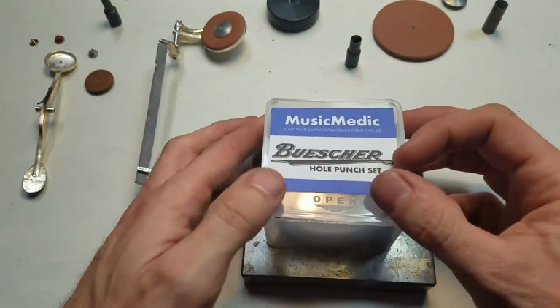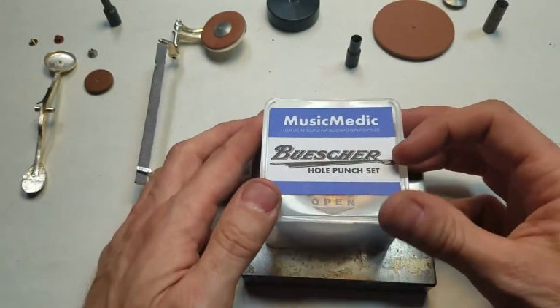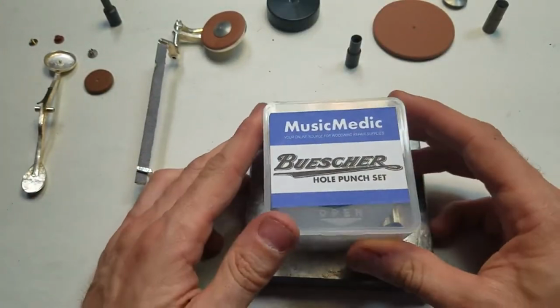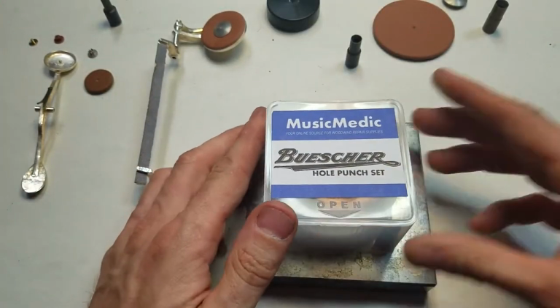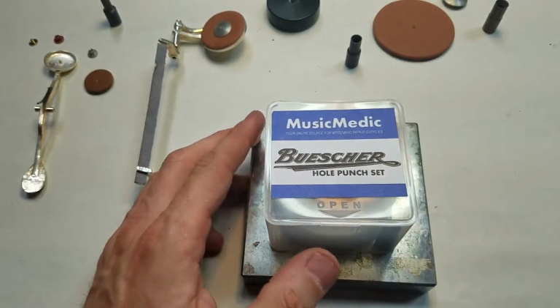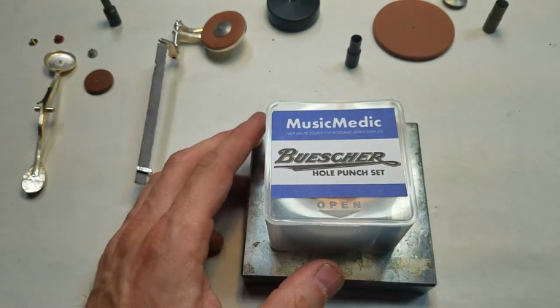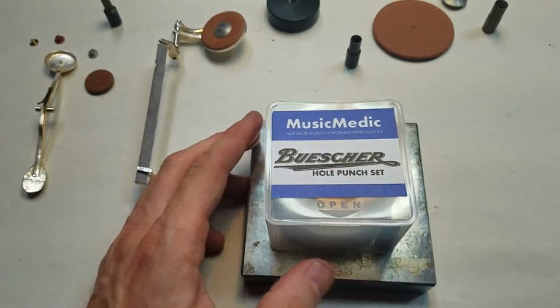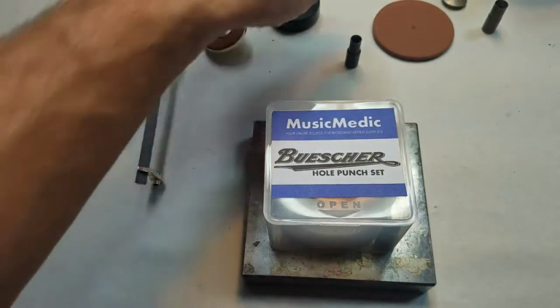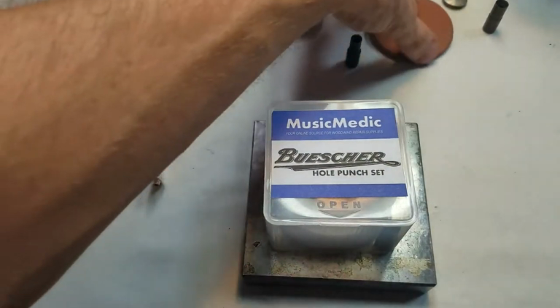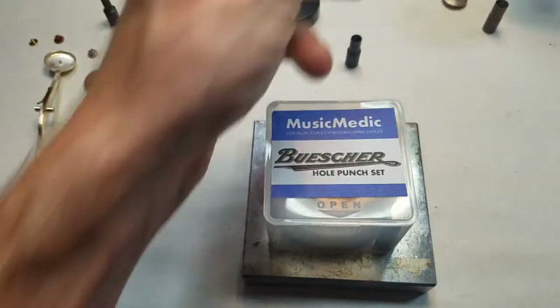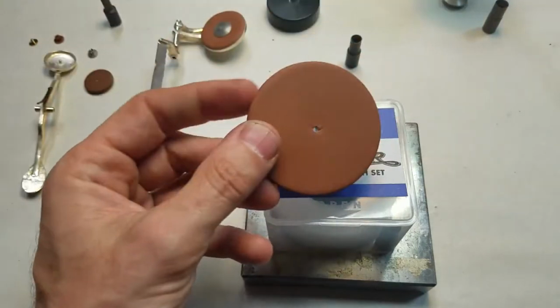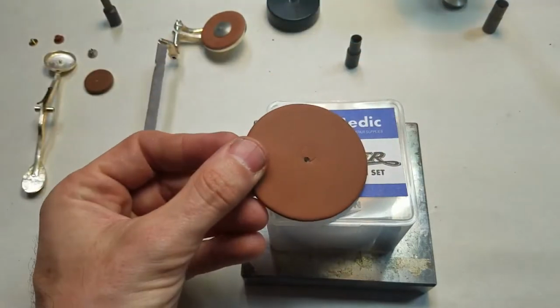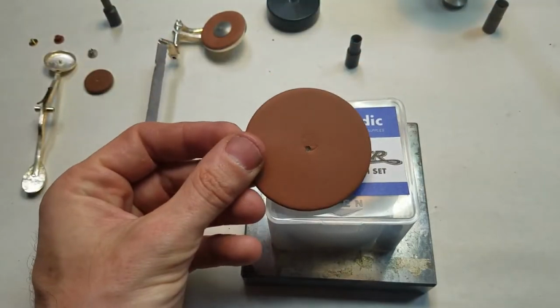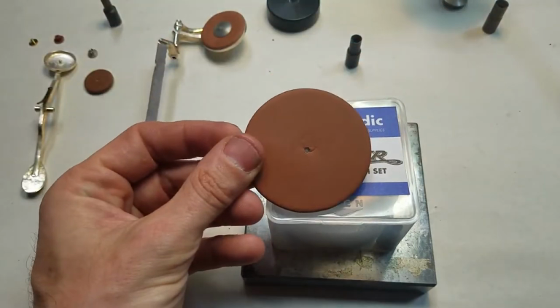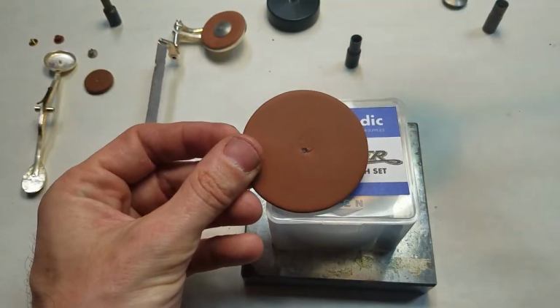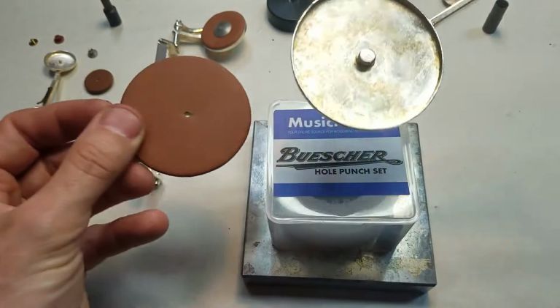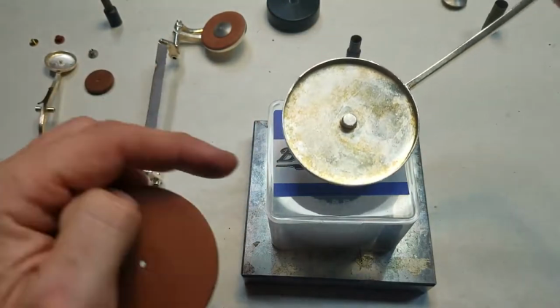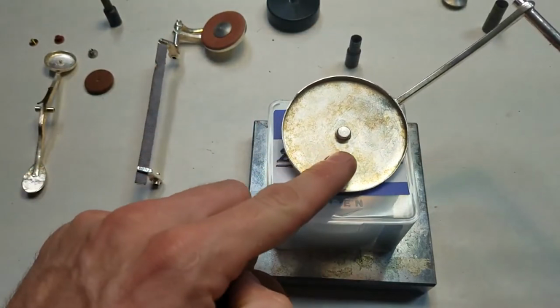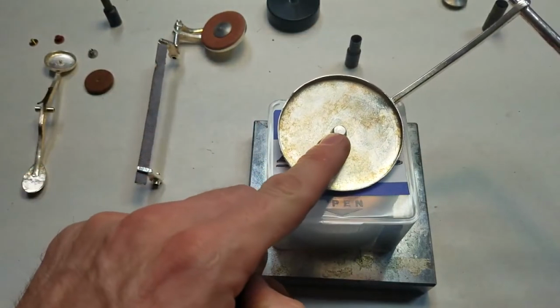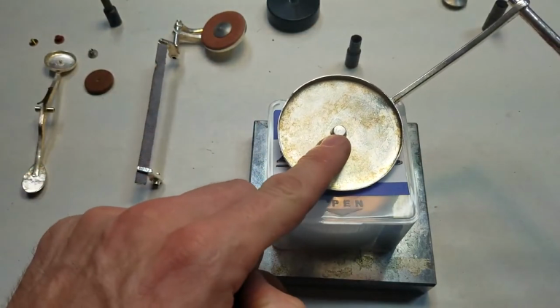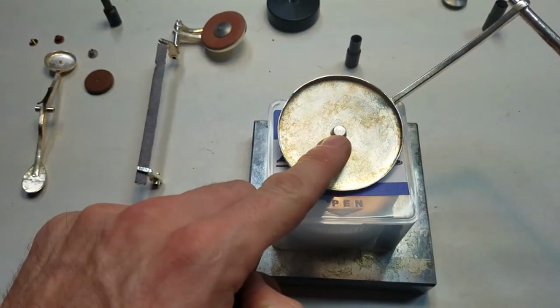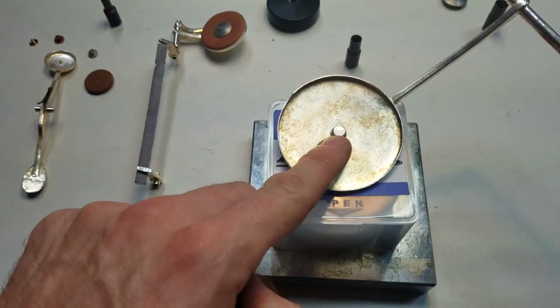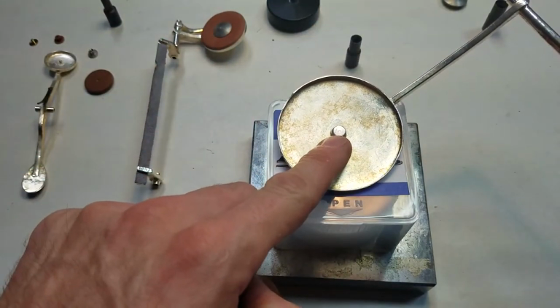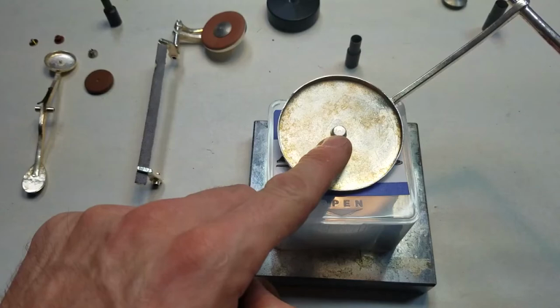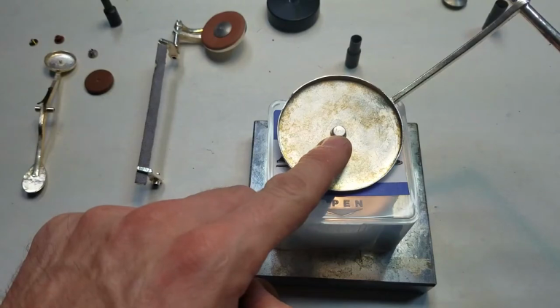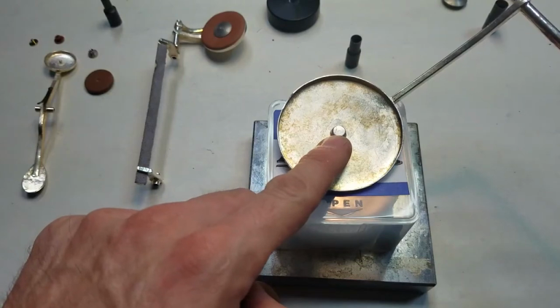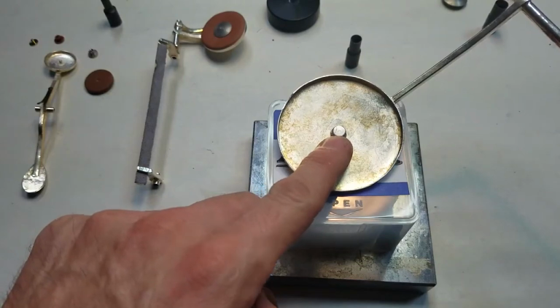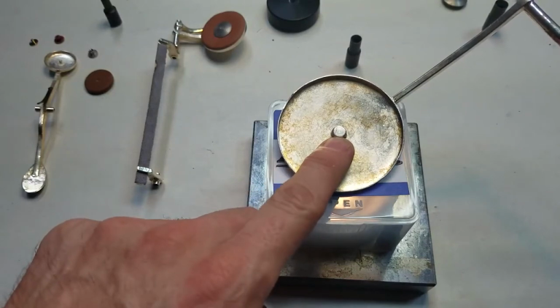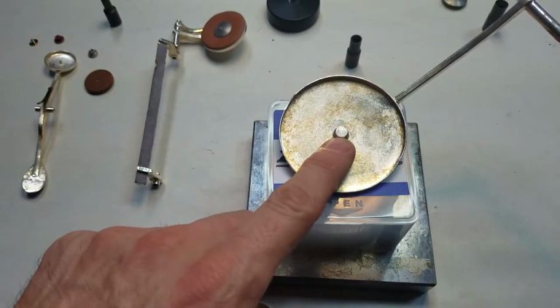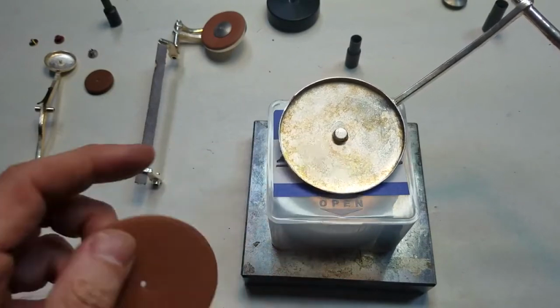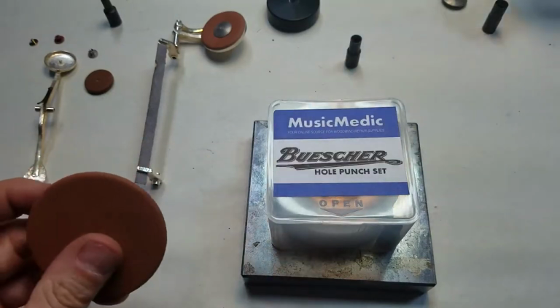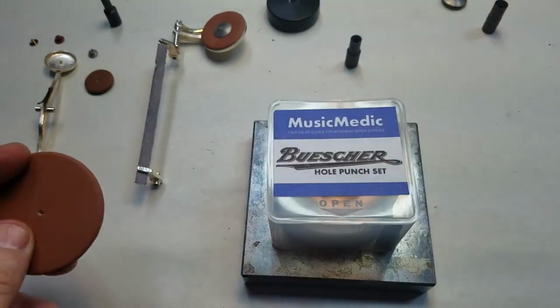You would use these tools anytime that you had a standard size saxophone pad and you wanted to cut the center hole to fit the original Busher snaps in a Busher saxophone pad cup.